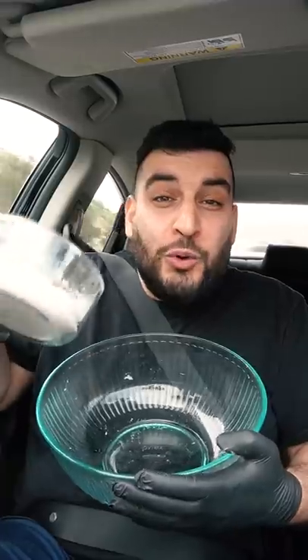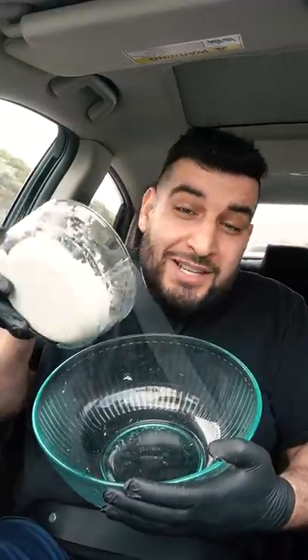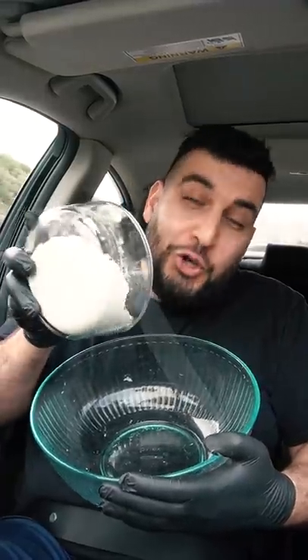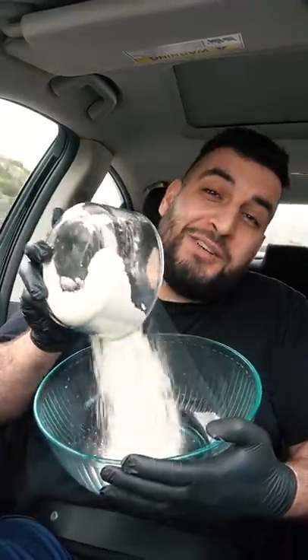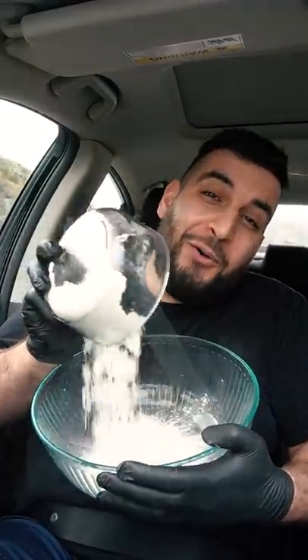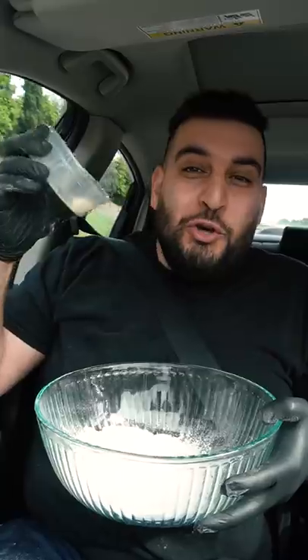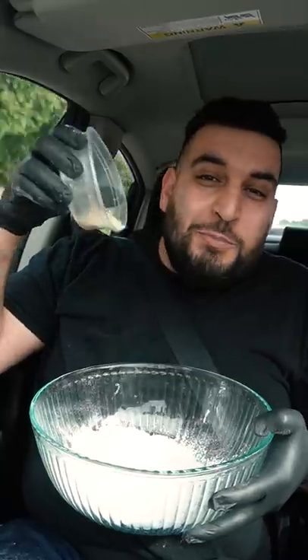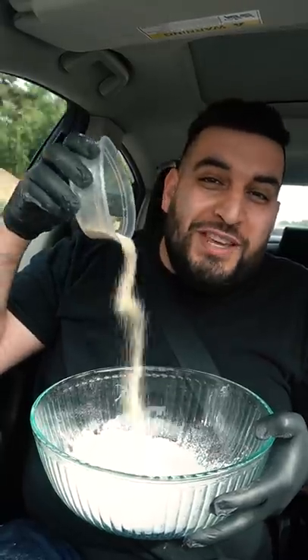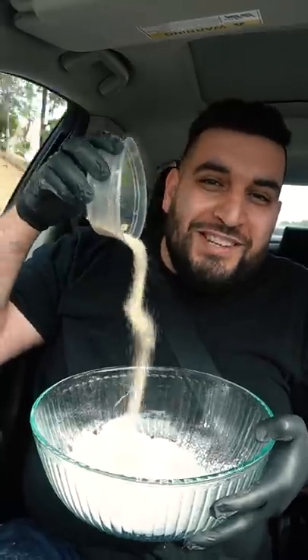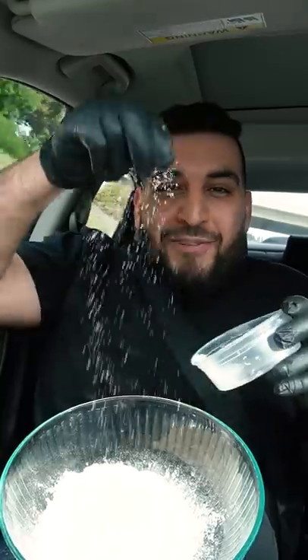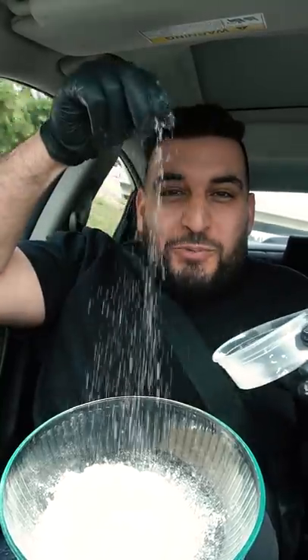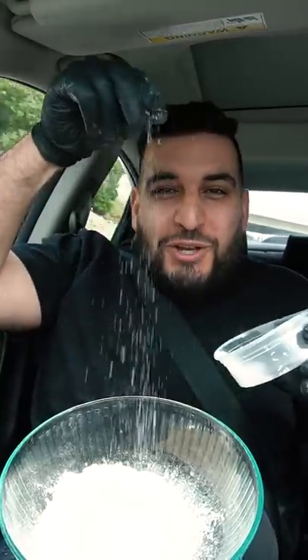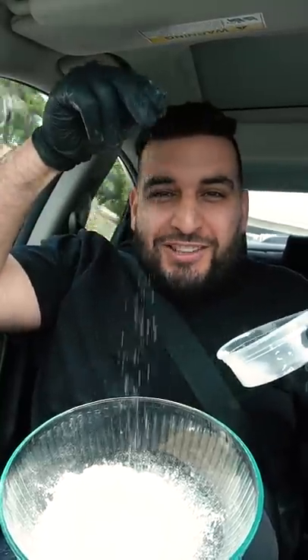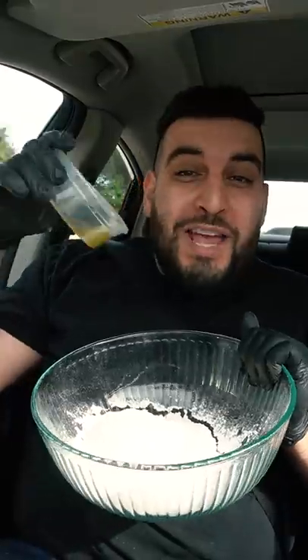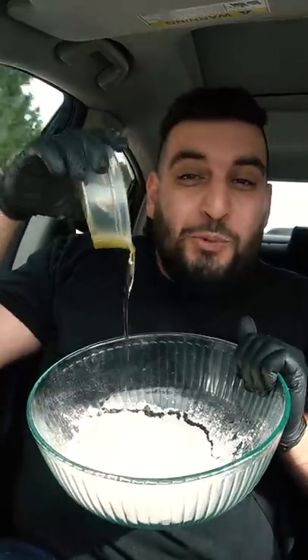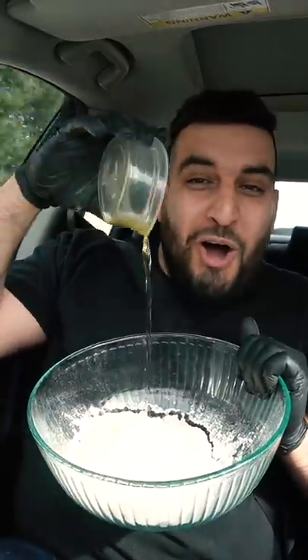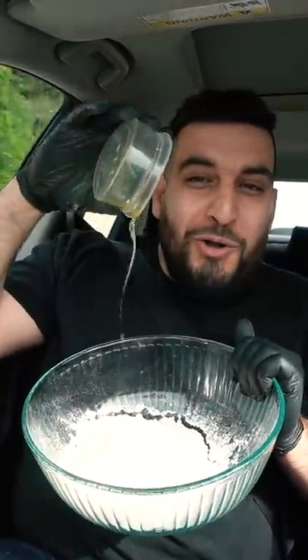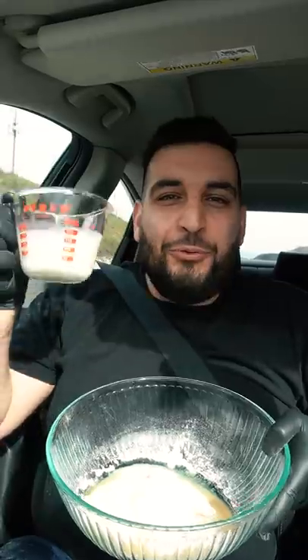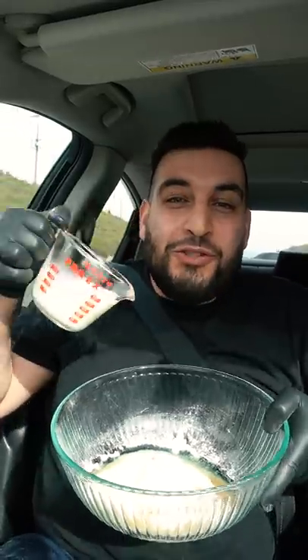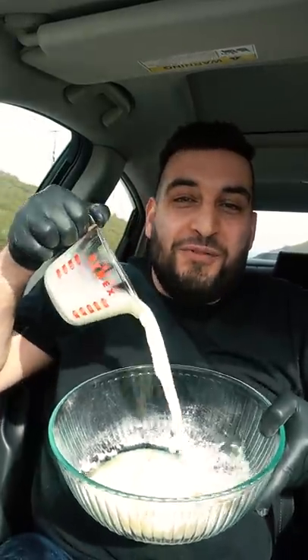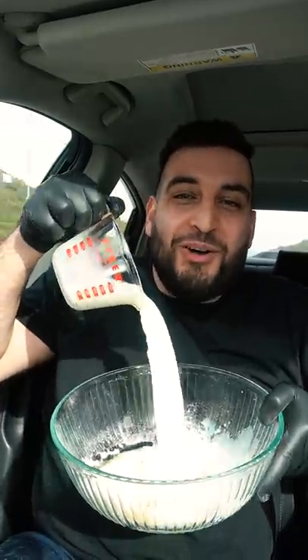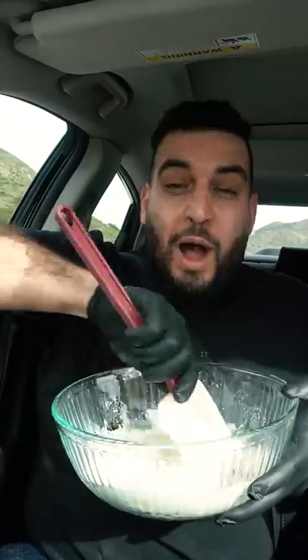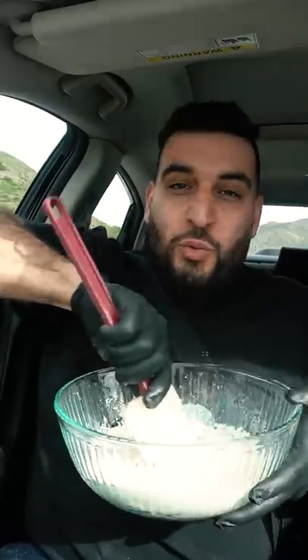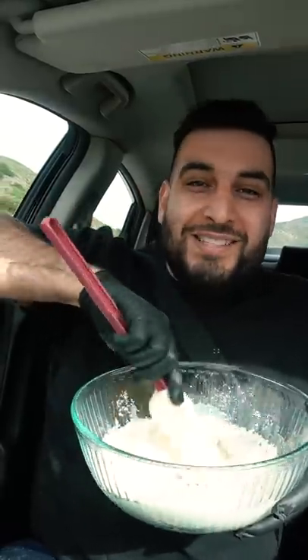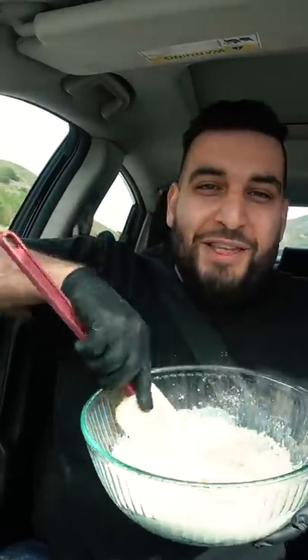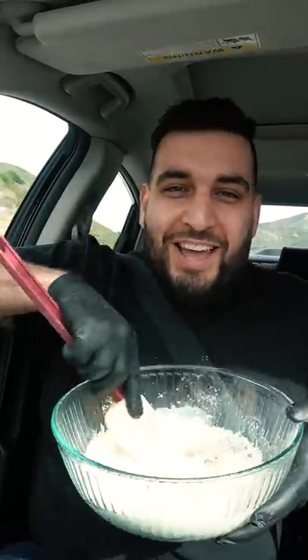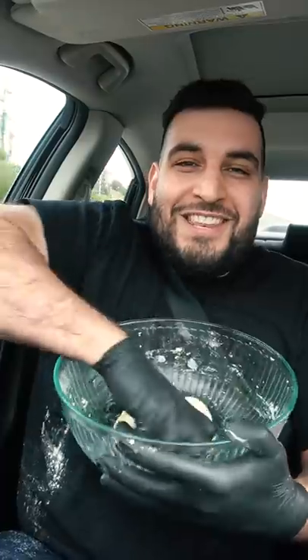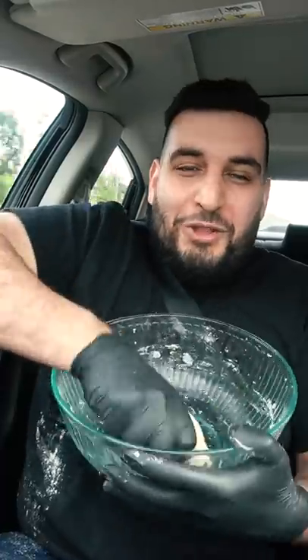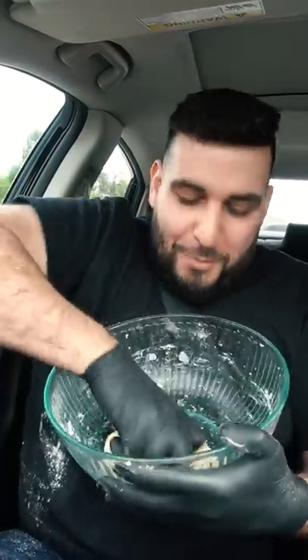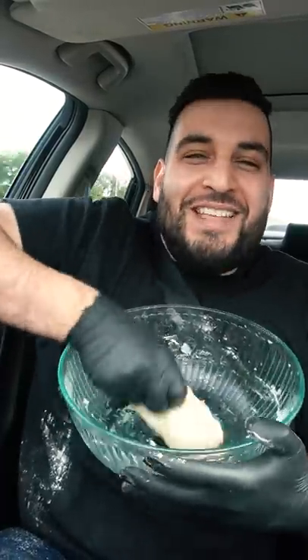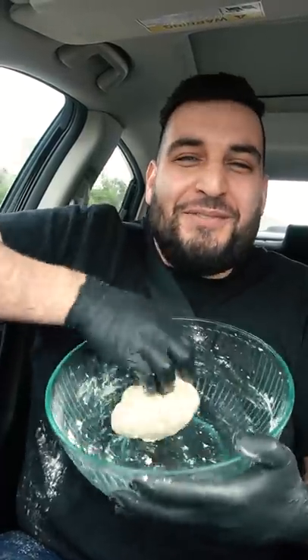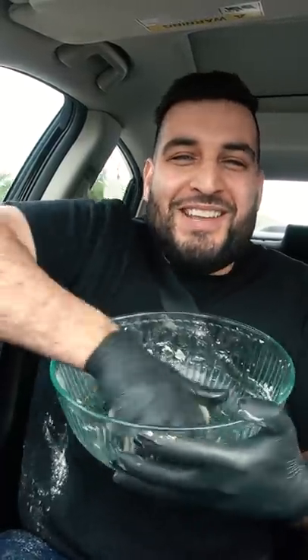First, we're going to mix together two cups of flour, two teaspoons of yeast, half a teaspoon of salt, one tablespoon of olive oil, and three-fourths cup of milk. Now we just want to mix everything together, then knead the dough for about 10 to 15 minutes.